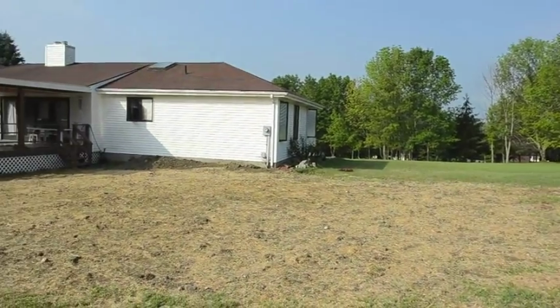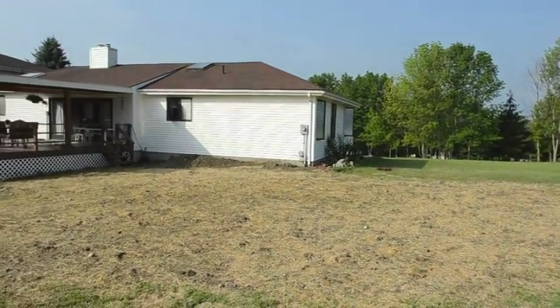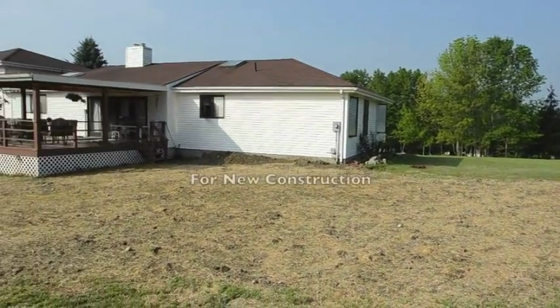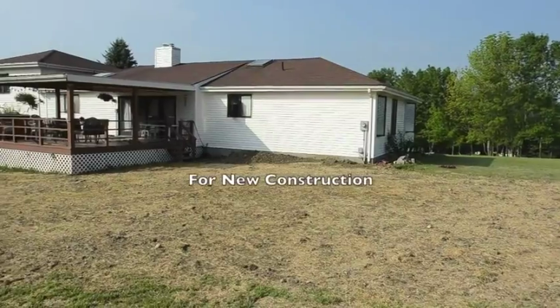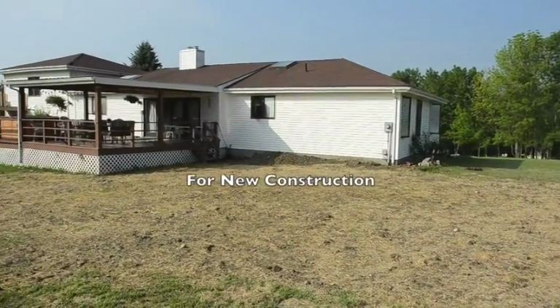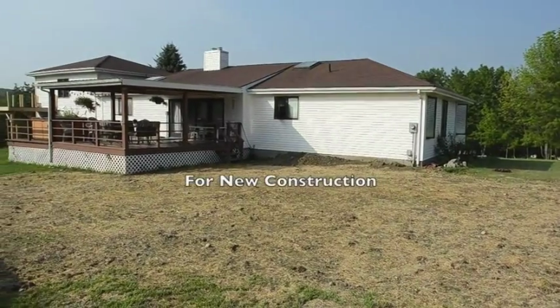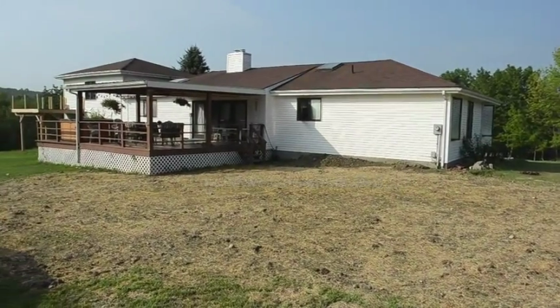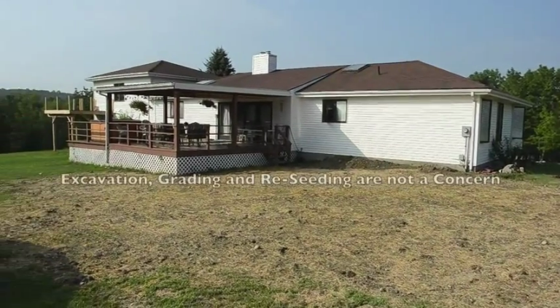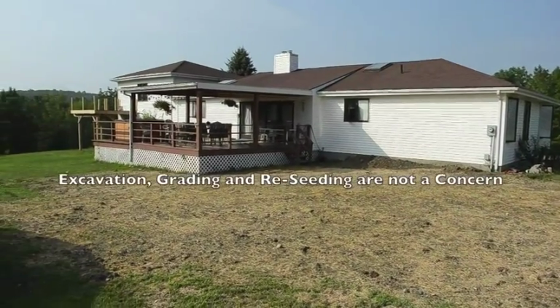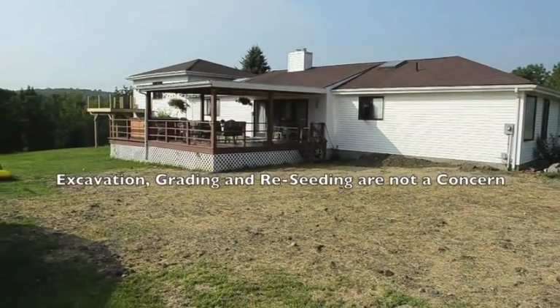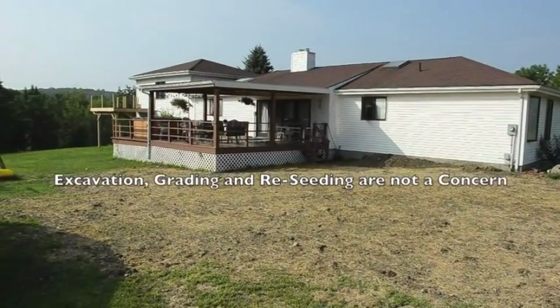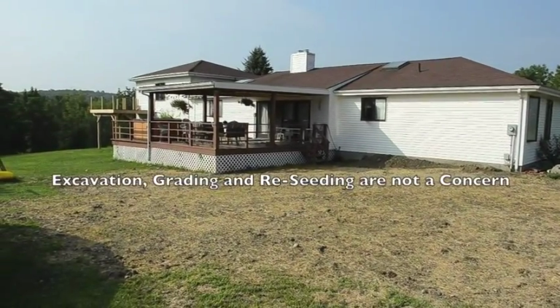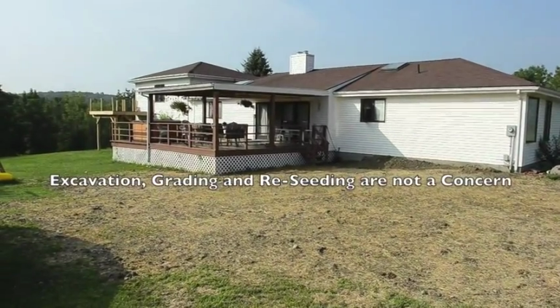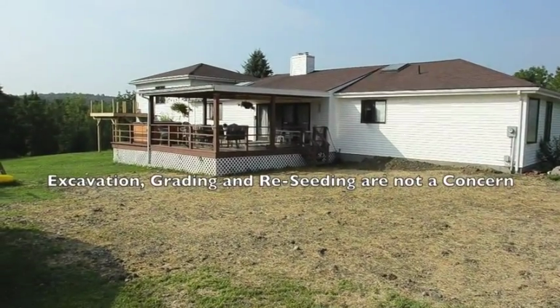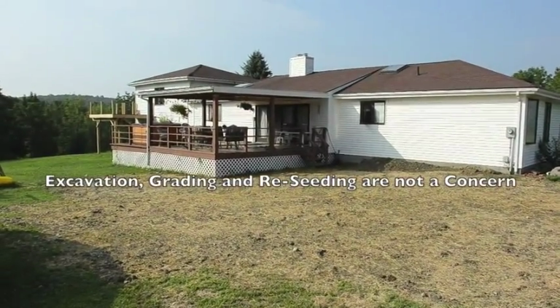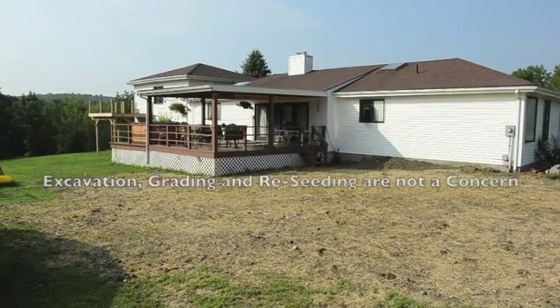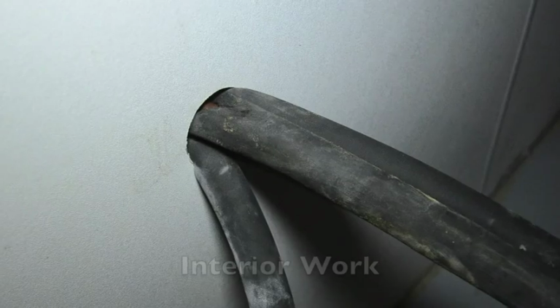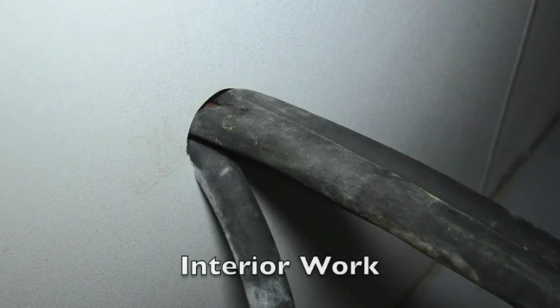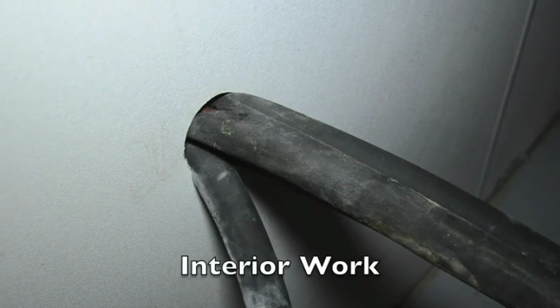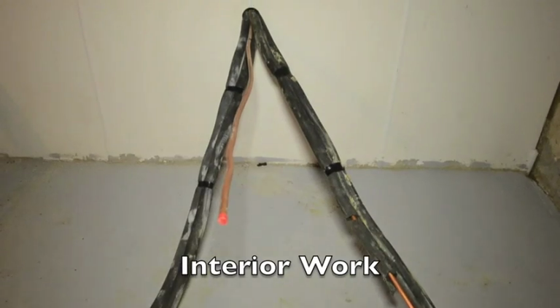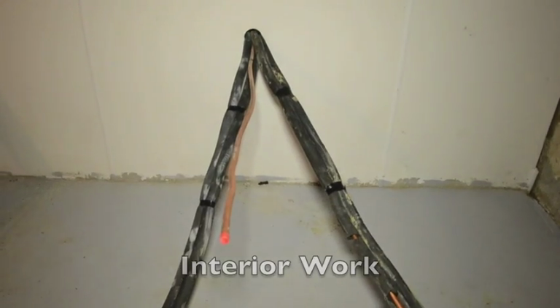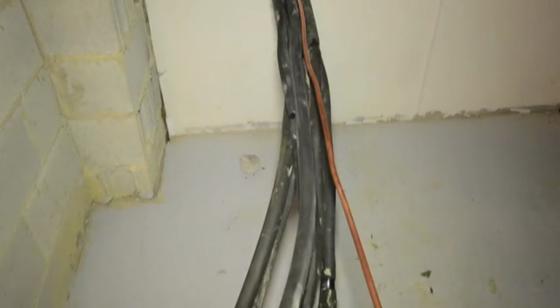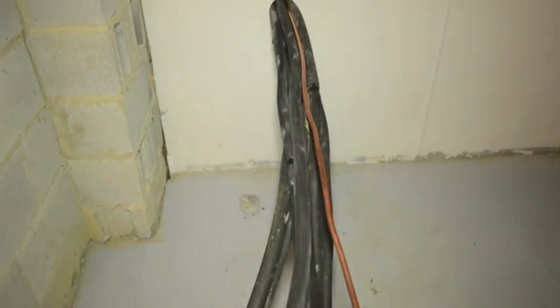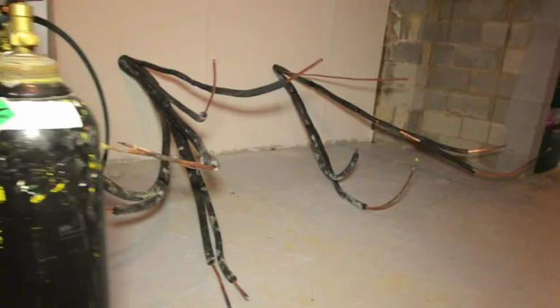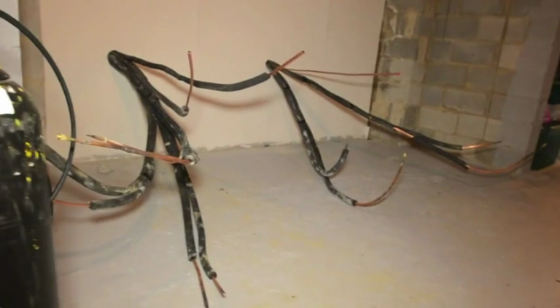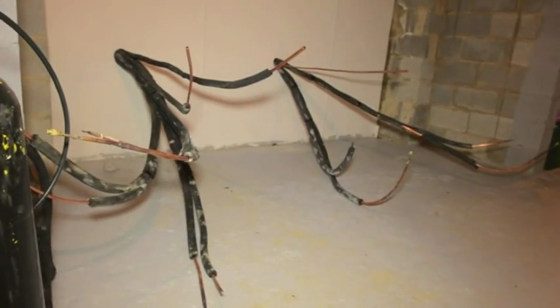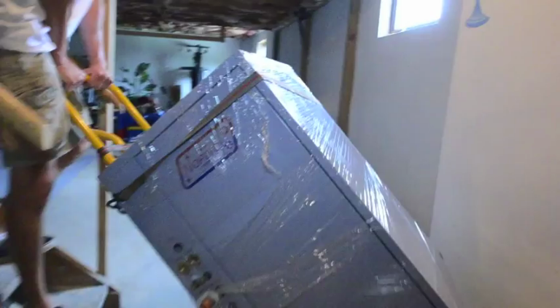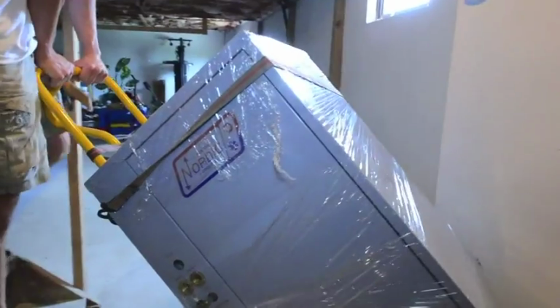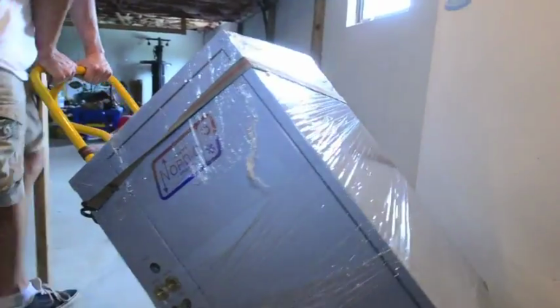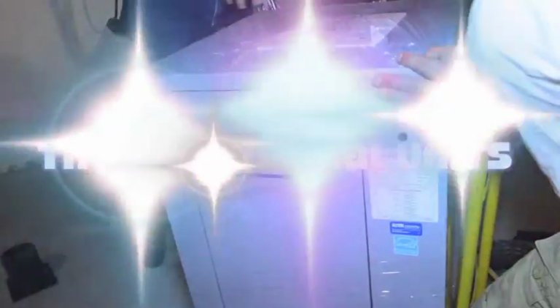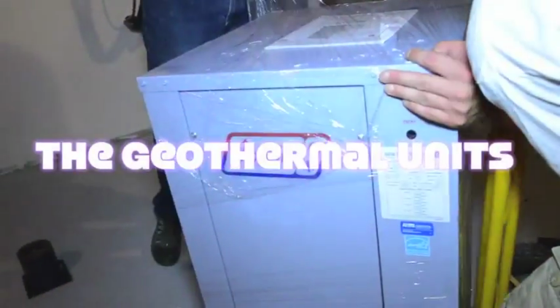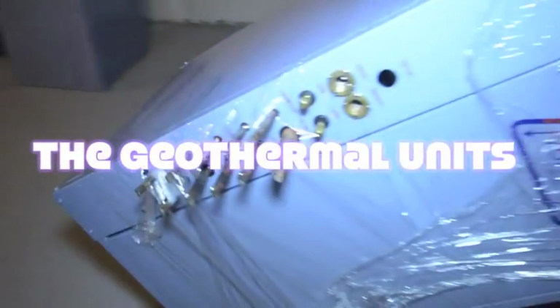When installing geothermal for new construction, excavation, grading, and reseeding are not a concern. The copper line sets that were run through the foundation are now ready to be attached to the geothermal units.